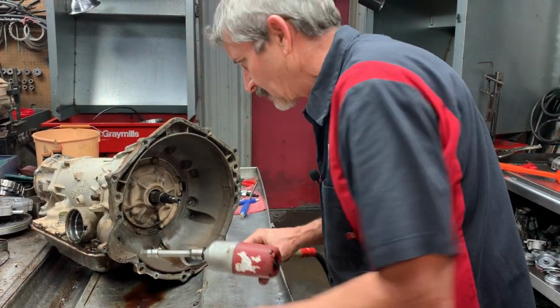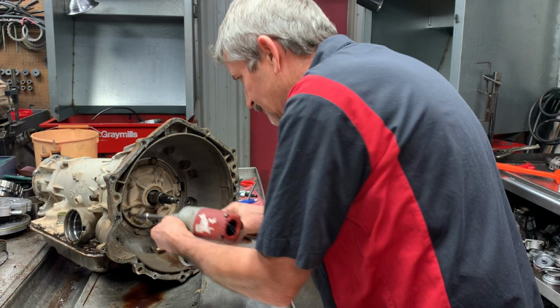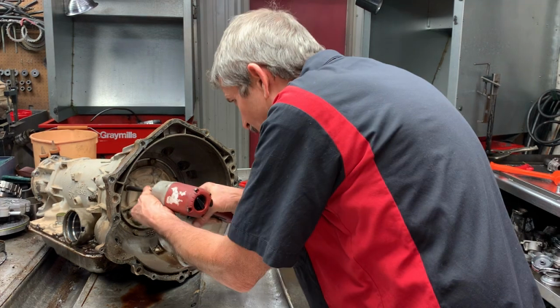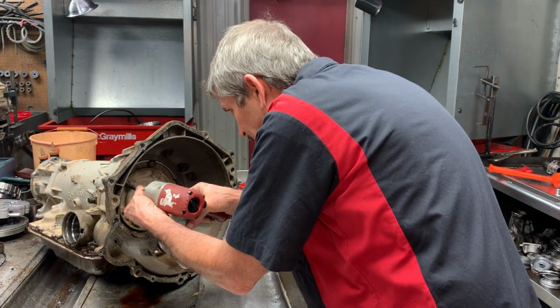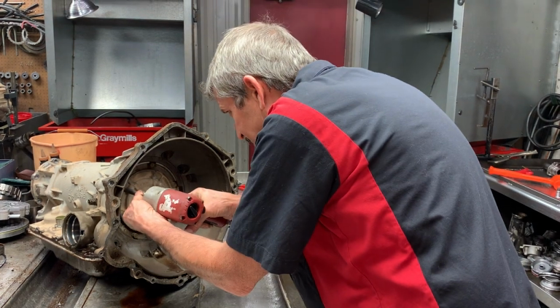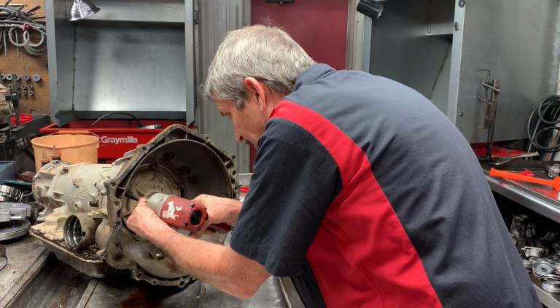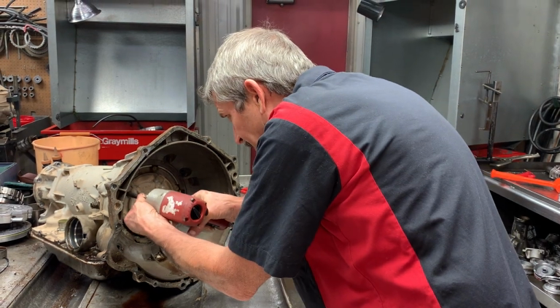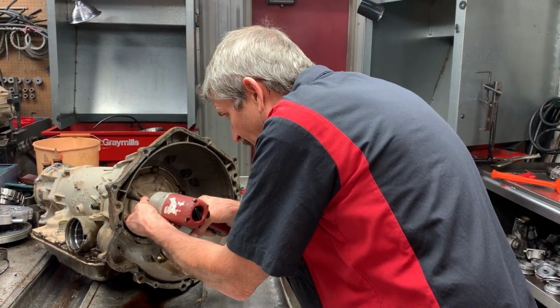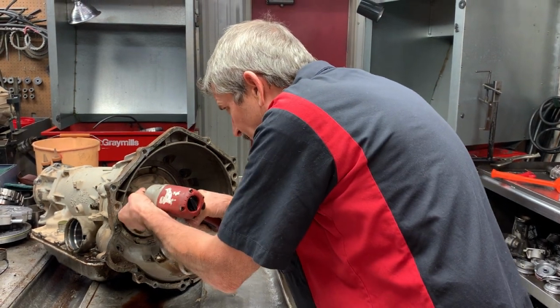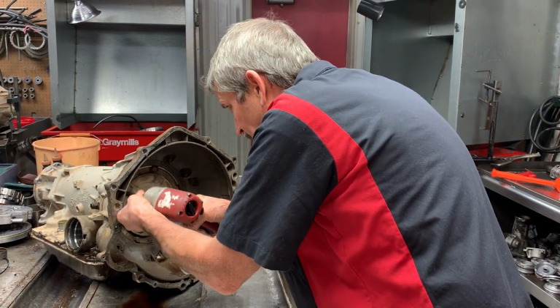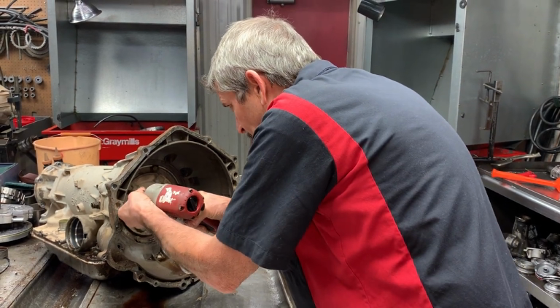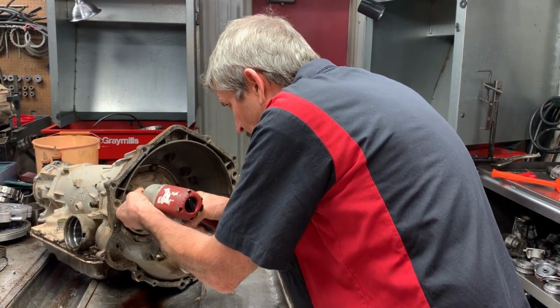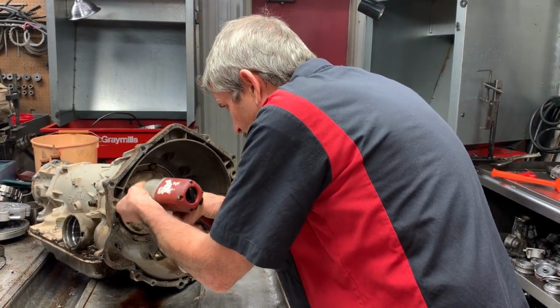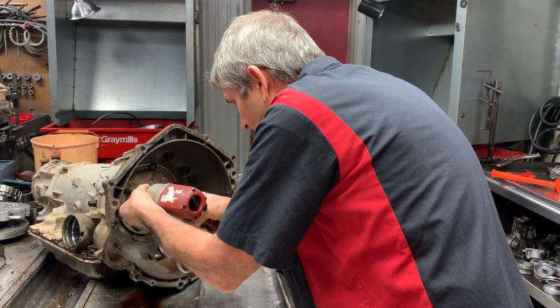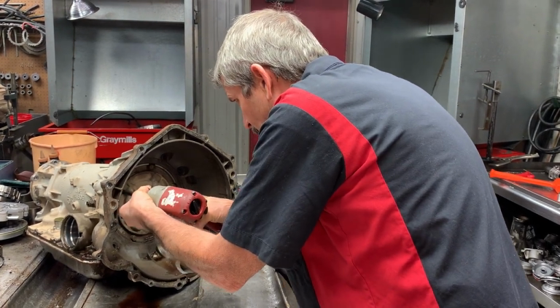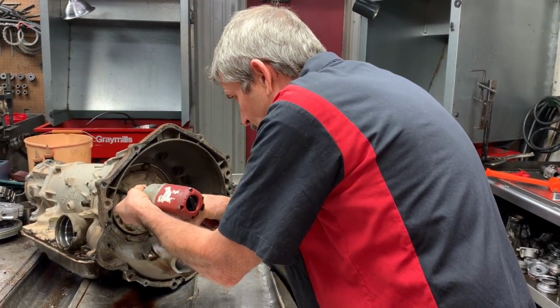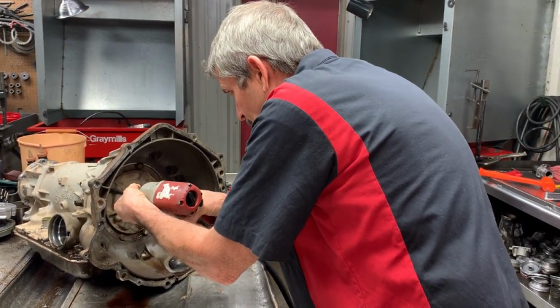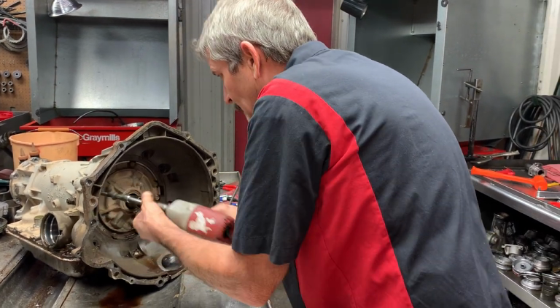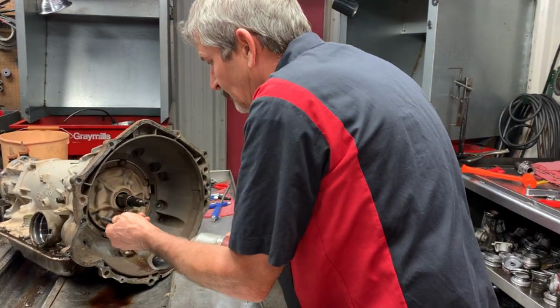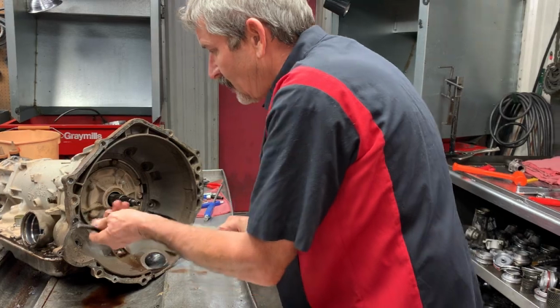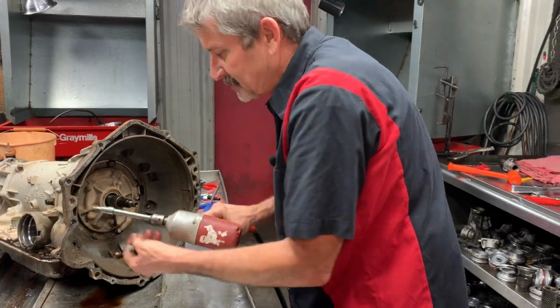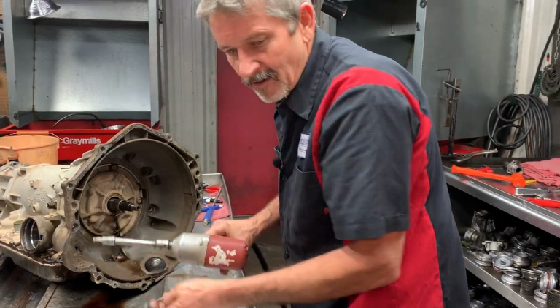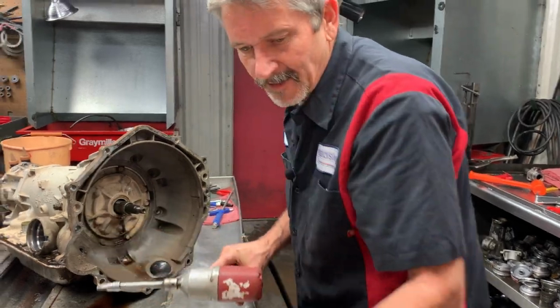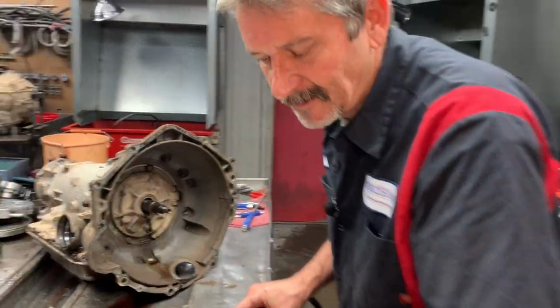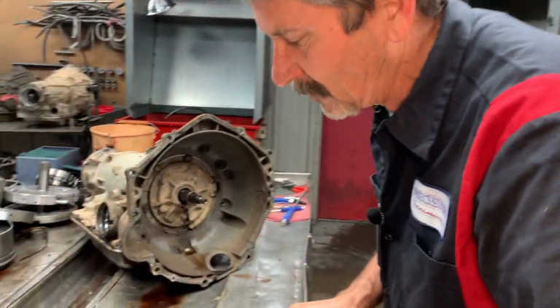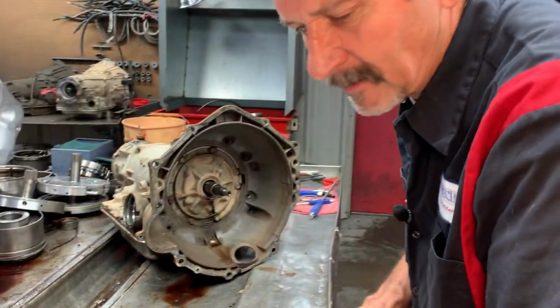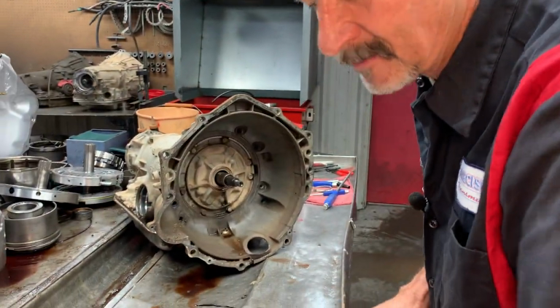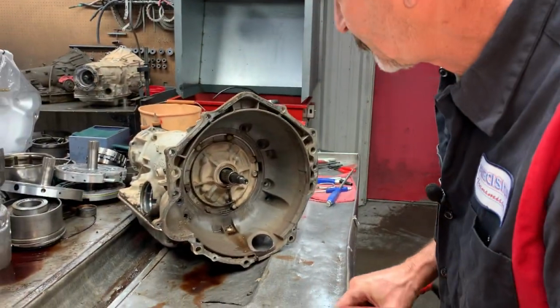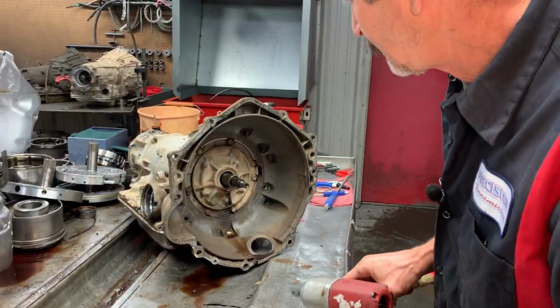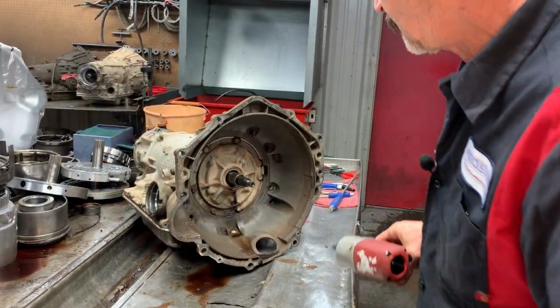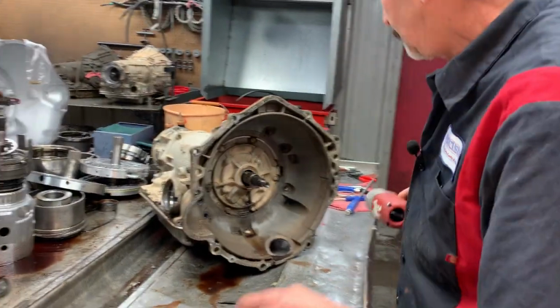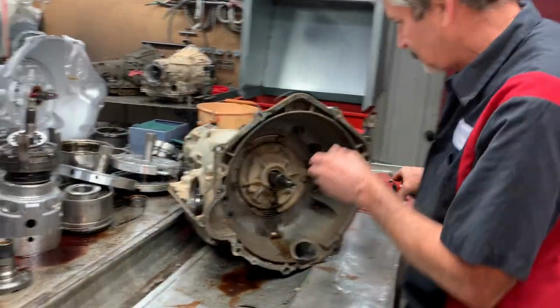Make sure you always get that socket down in there flat. Because if you don't - you can see how hard it hit that bolt - it will strip it out instantly if you don't.